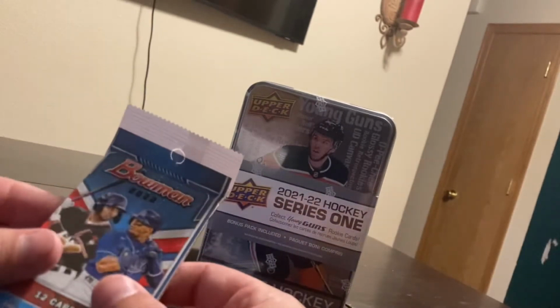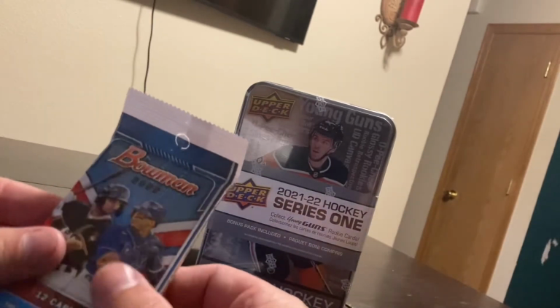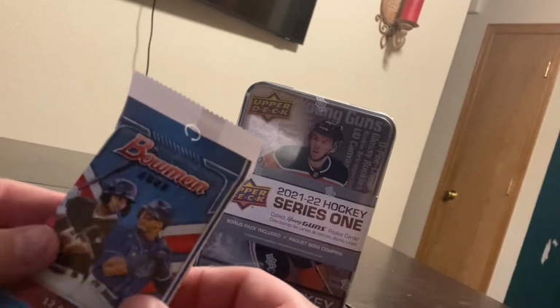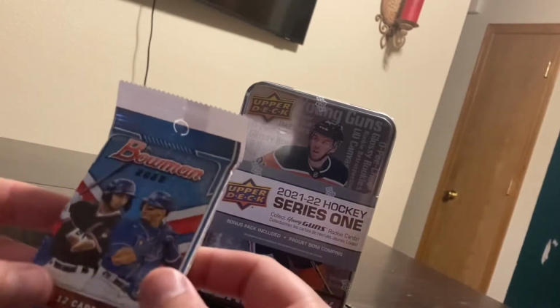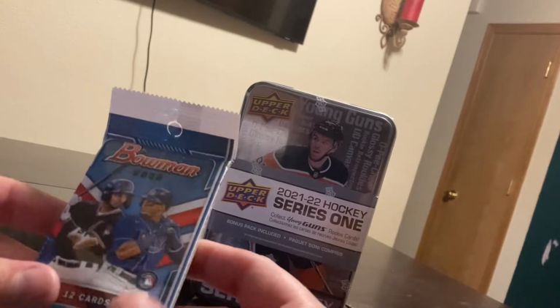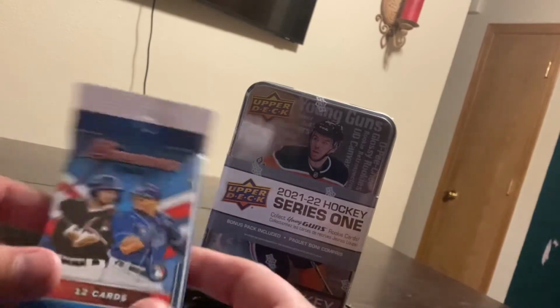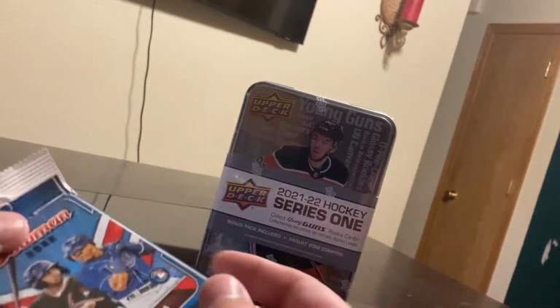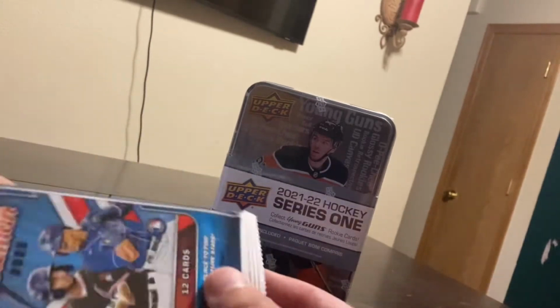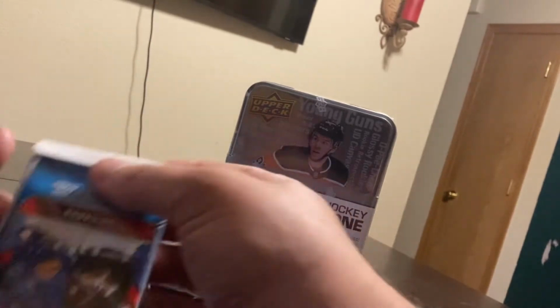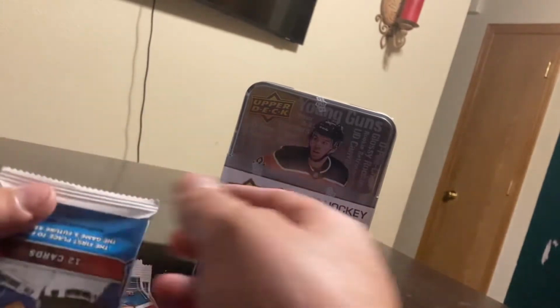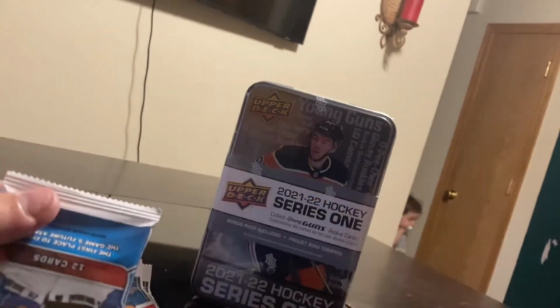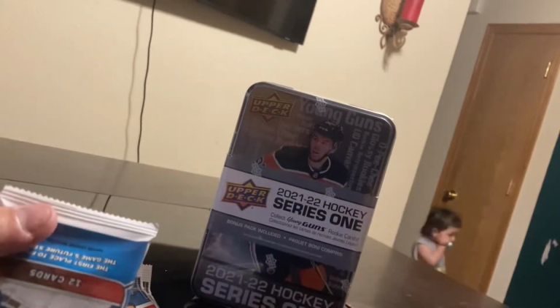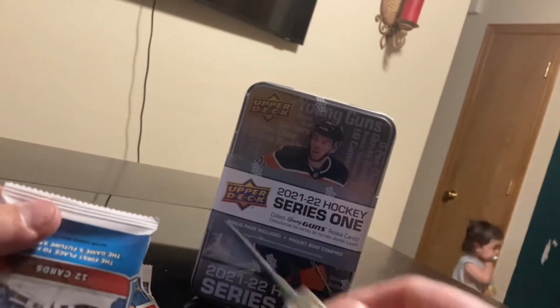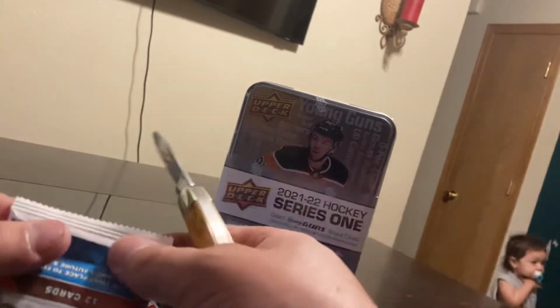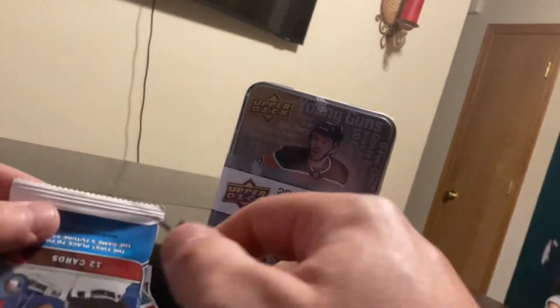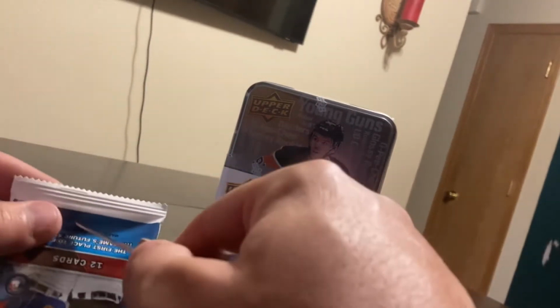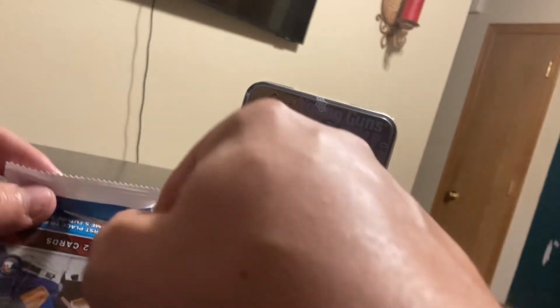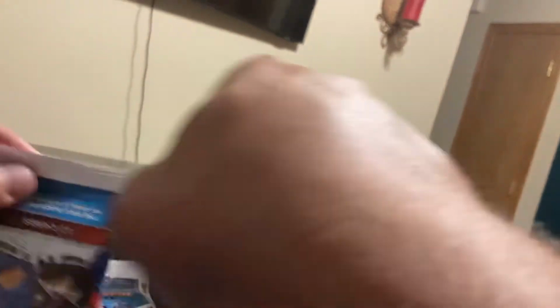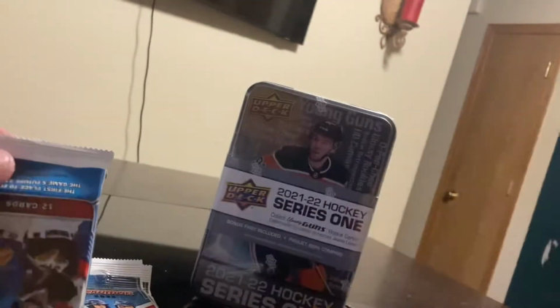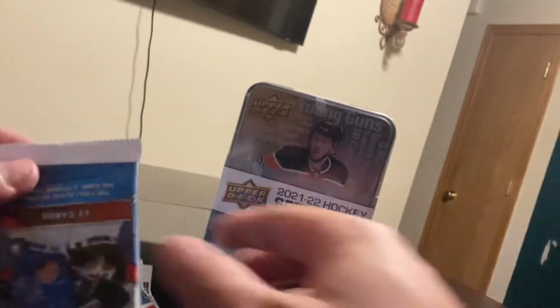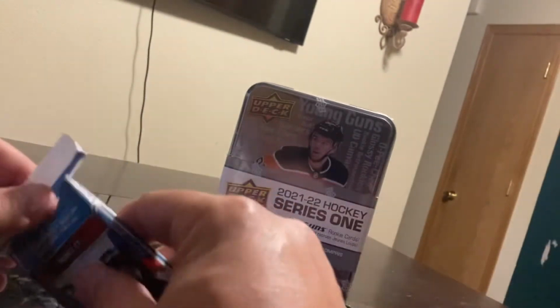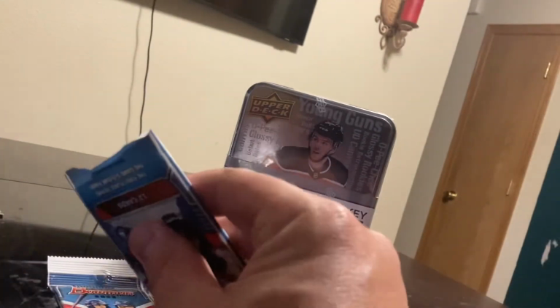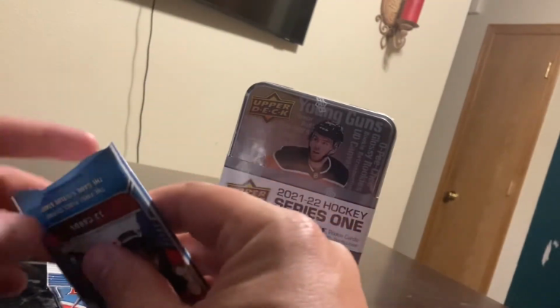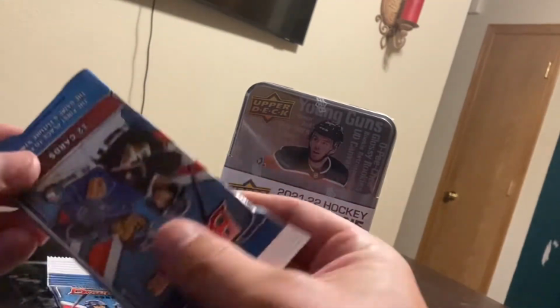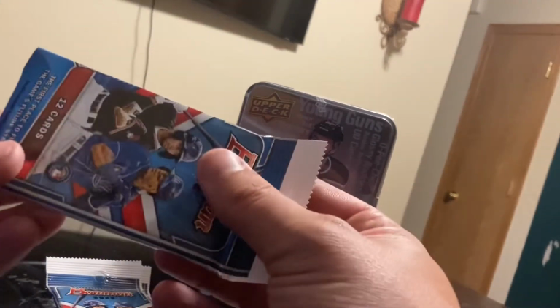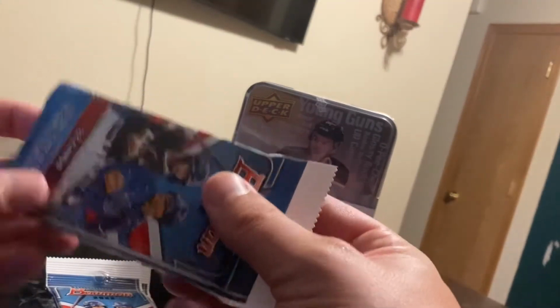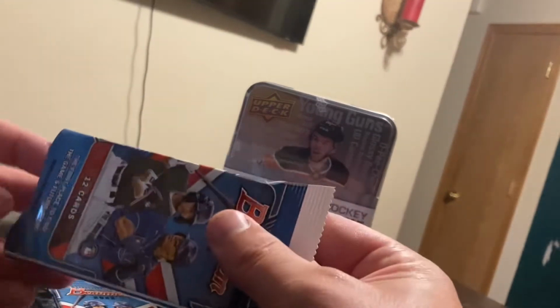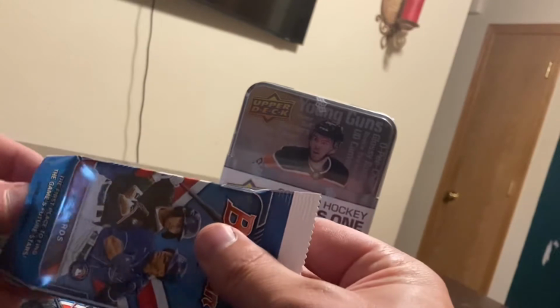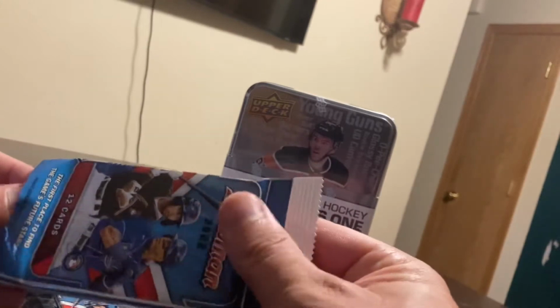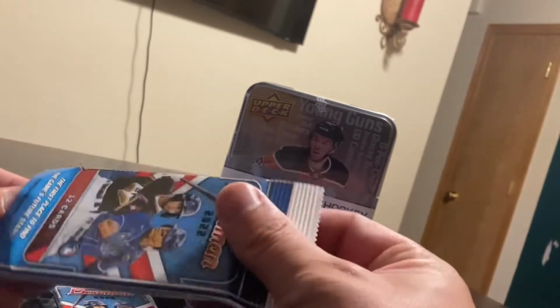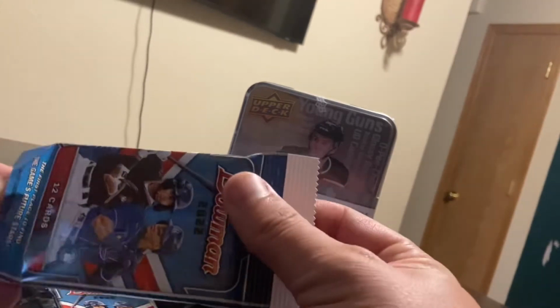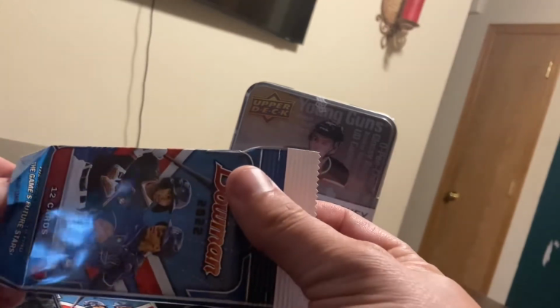Sorry about the camera, it looks a little cockeyed here. I'm trying a different little stand and I can't seem to get it to work, so that's the way it's going to be. Let's crack this bad boy open, and sorry if you hear my son in the background.